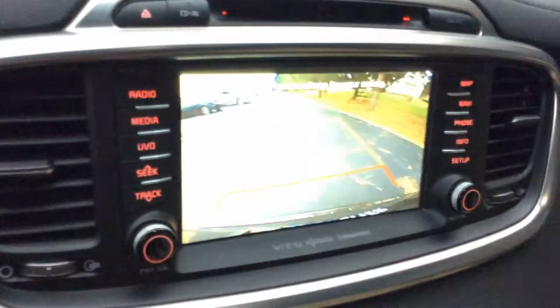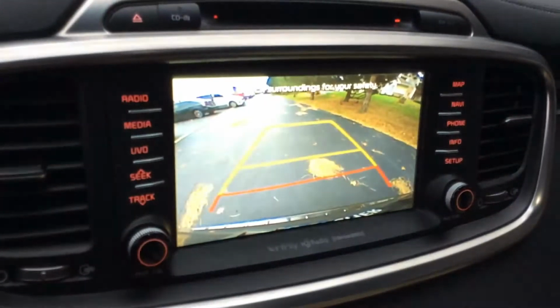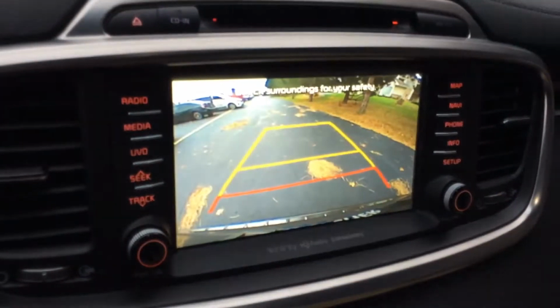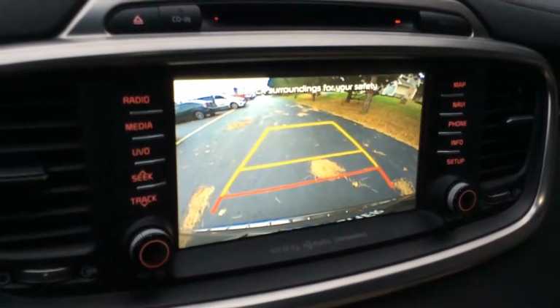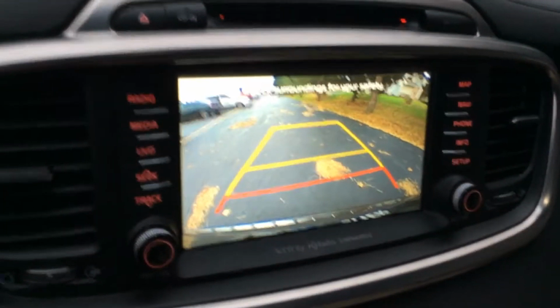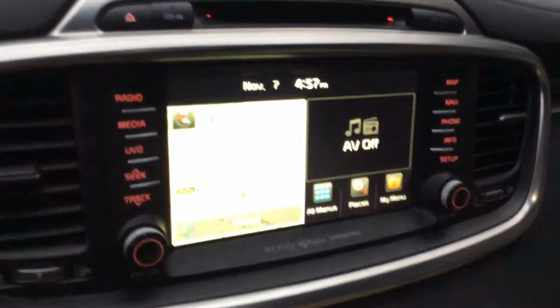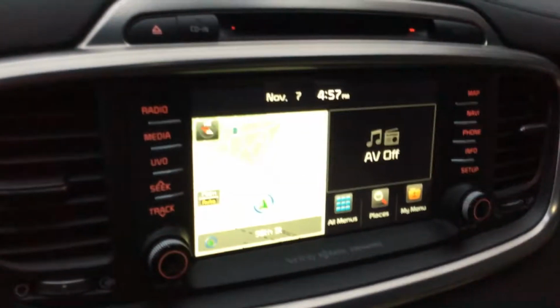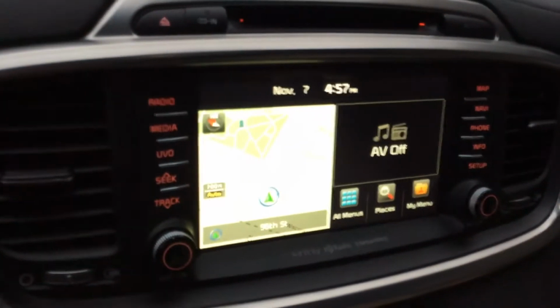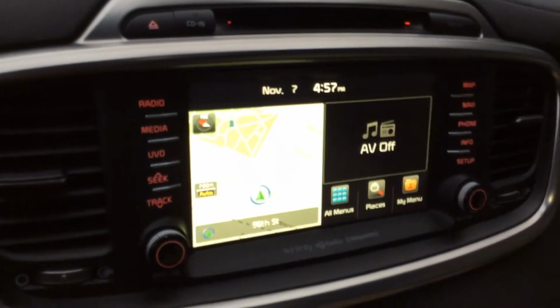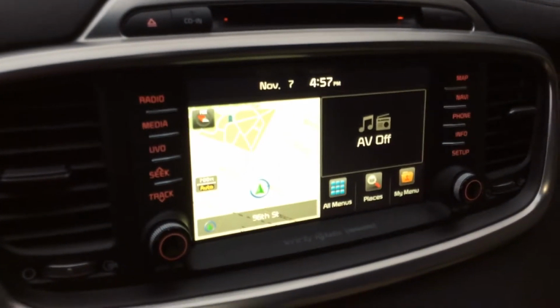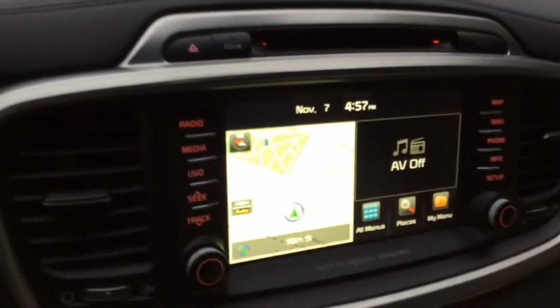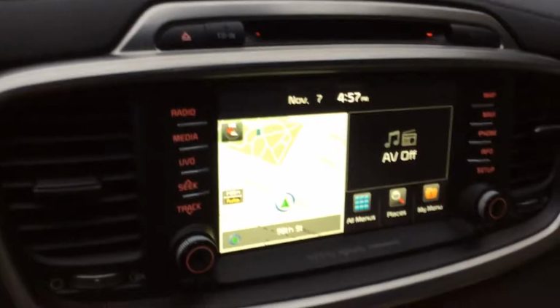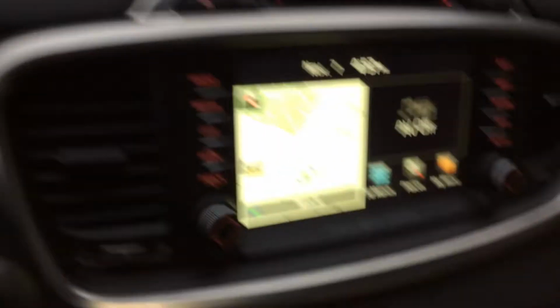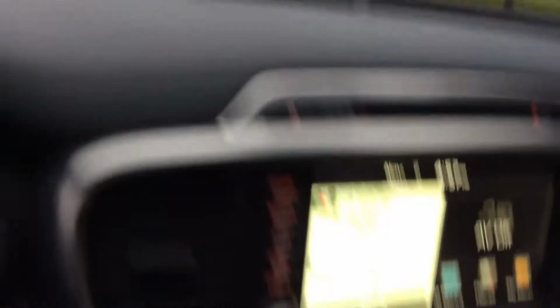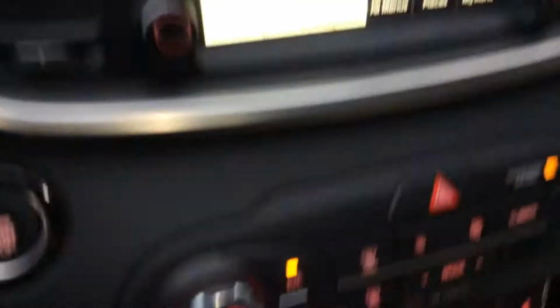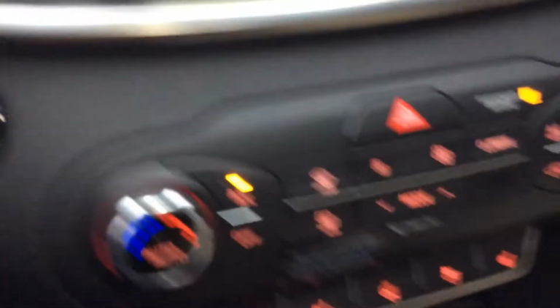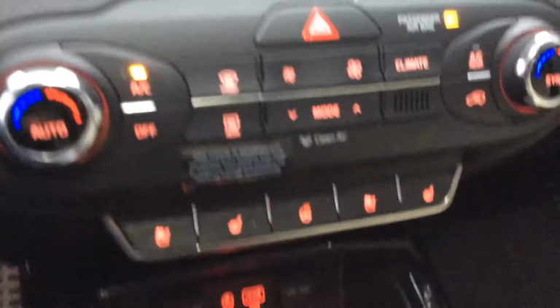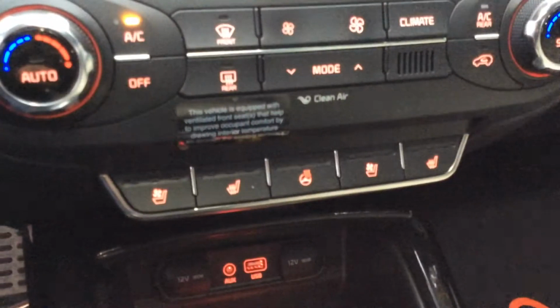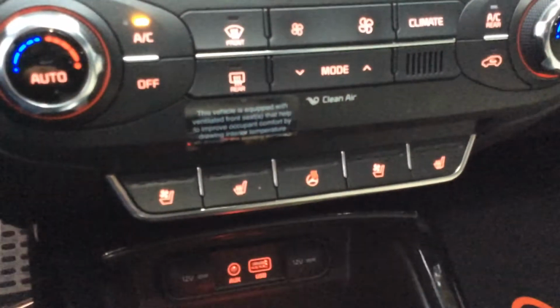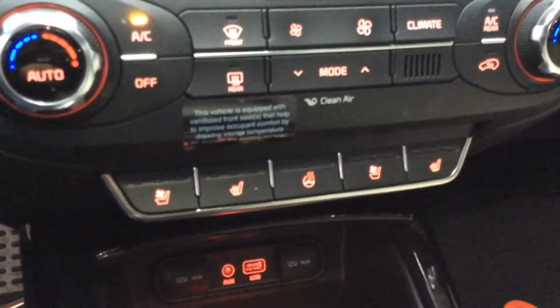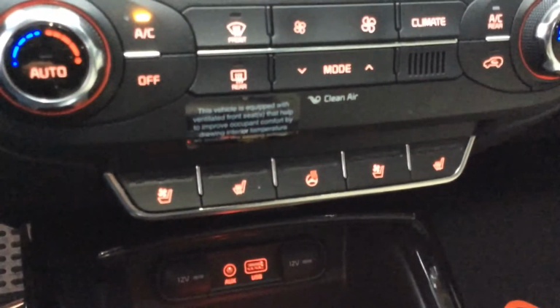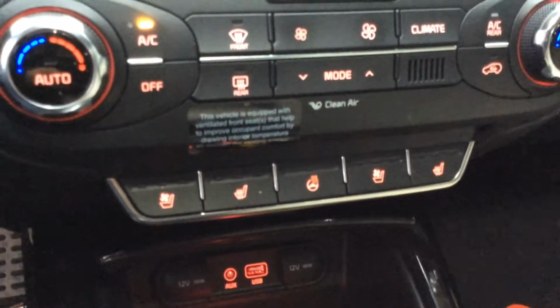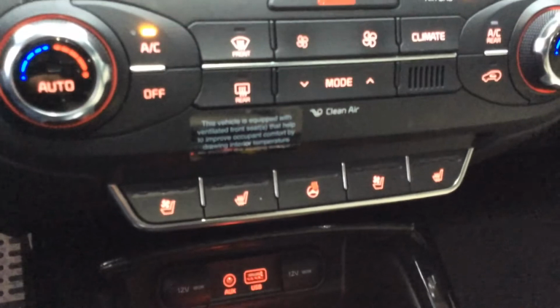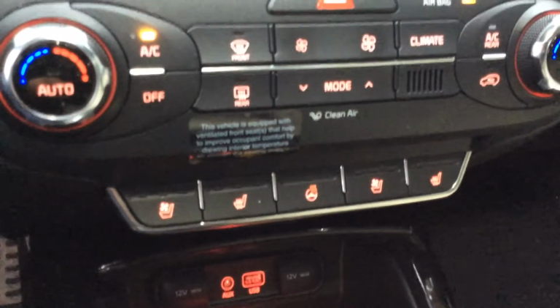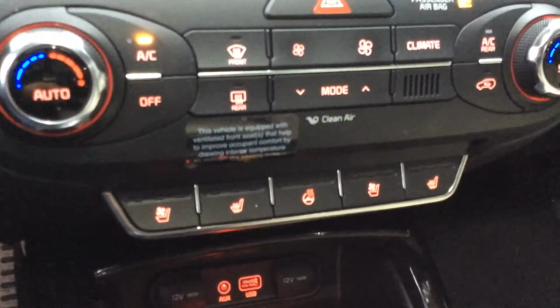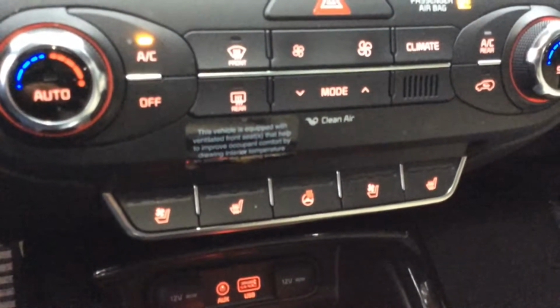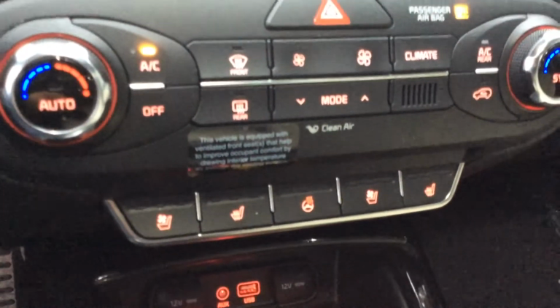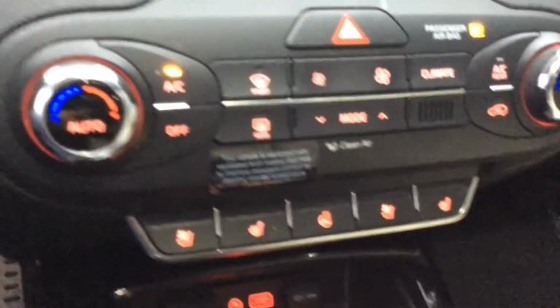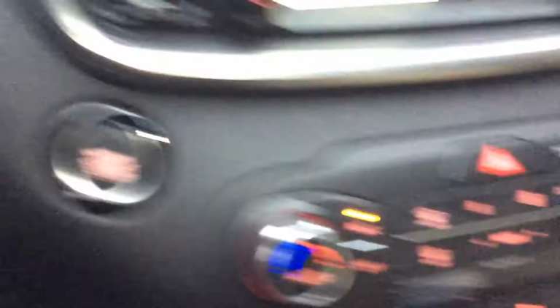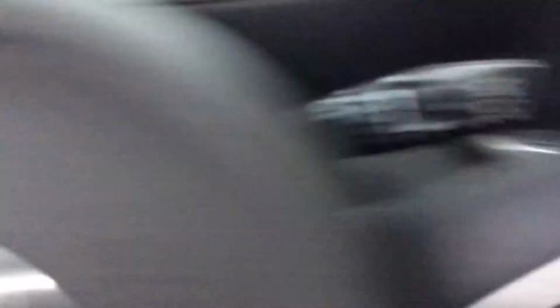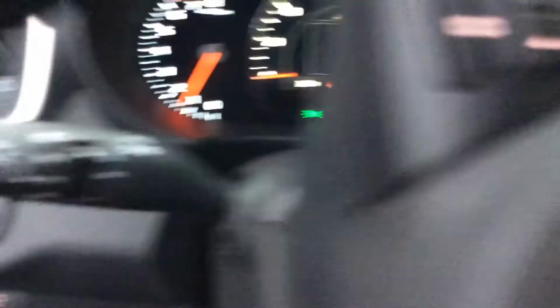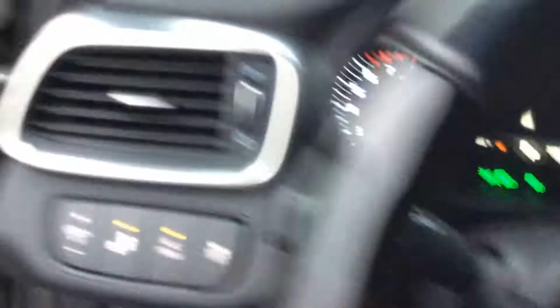It has navigation, rear backup camera, and the upgraded Infiniti audio system. It's also got heated and cooled front seats, a heated steering wheel, blind spot monitor, and rear cross traffic alert.